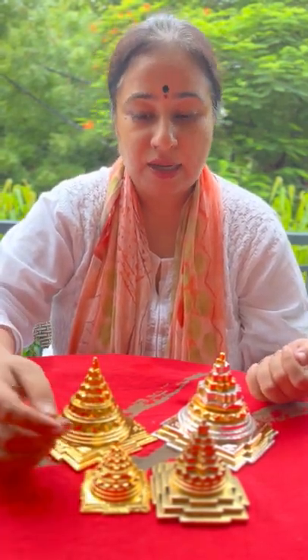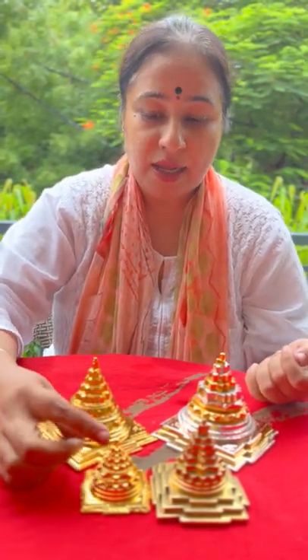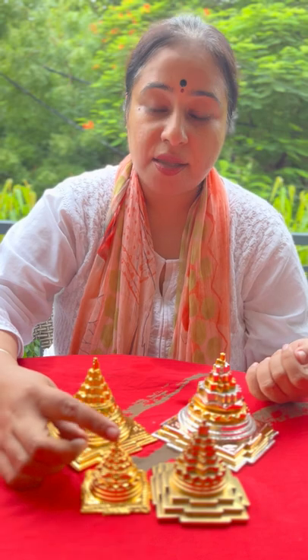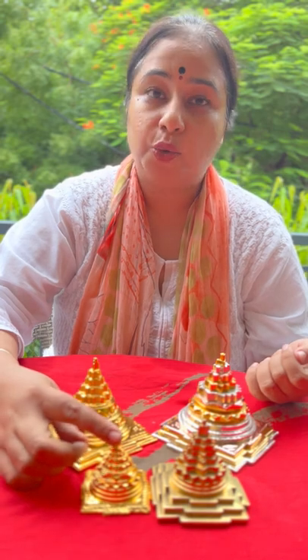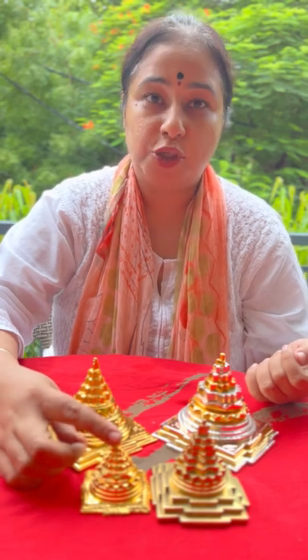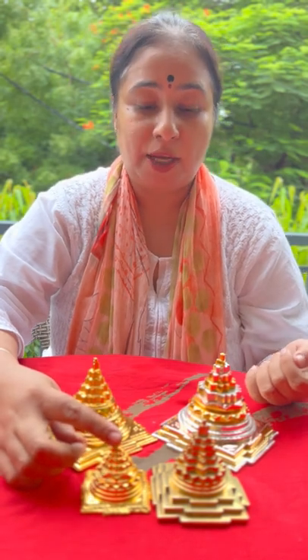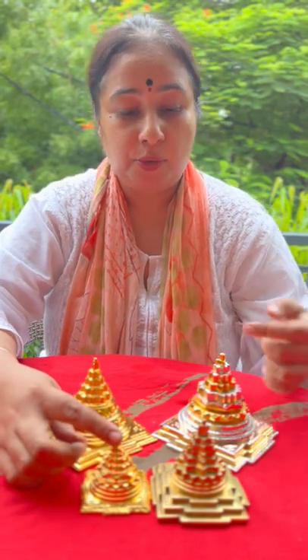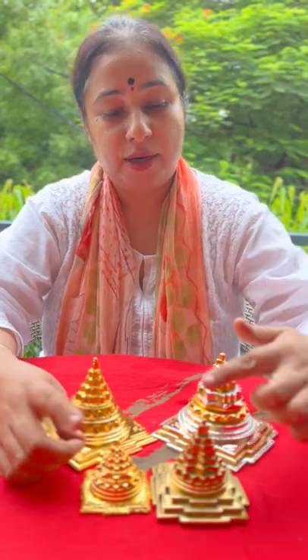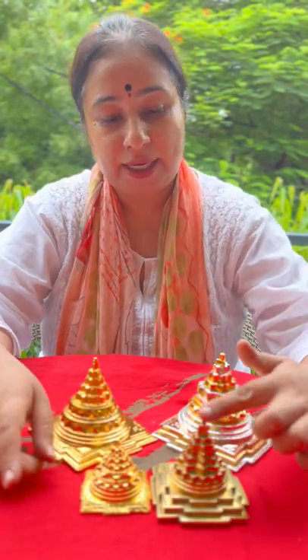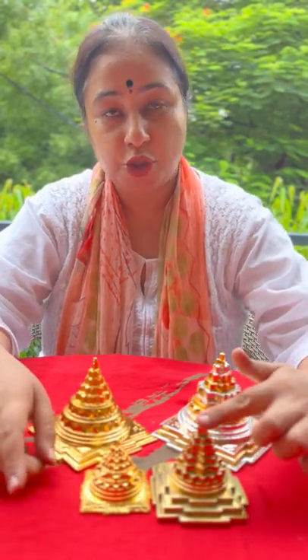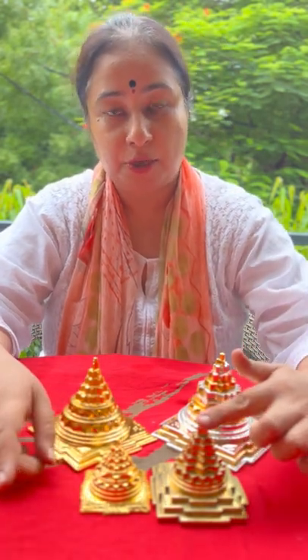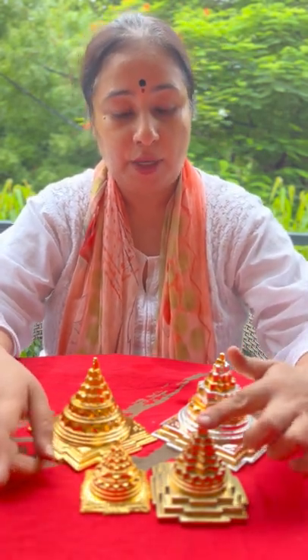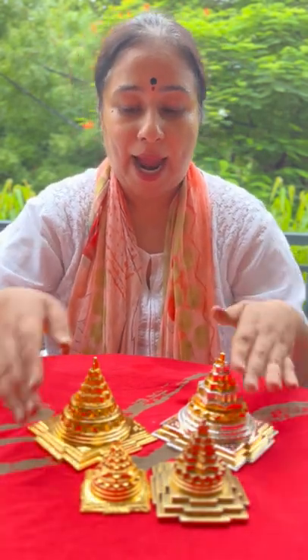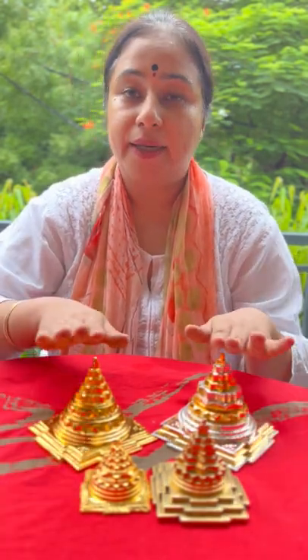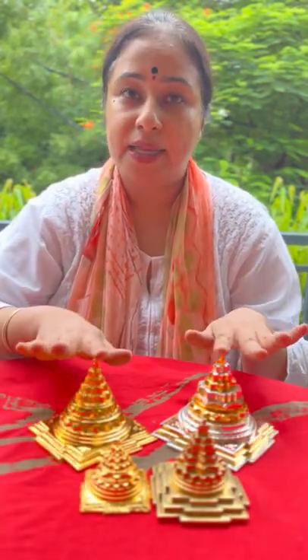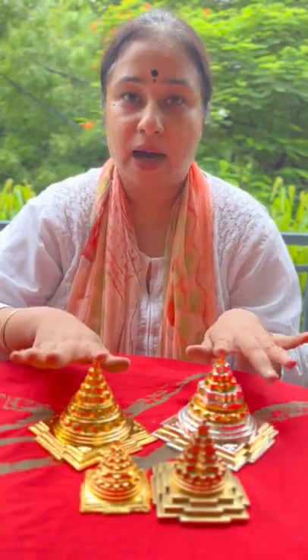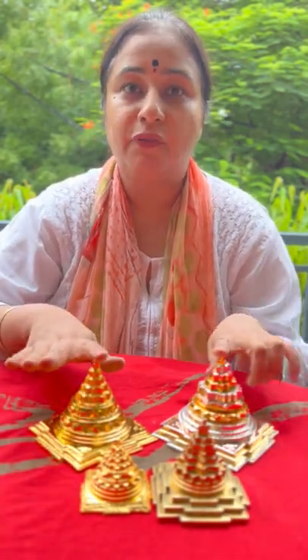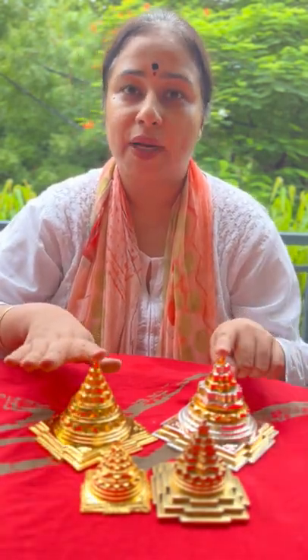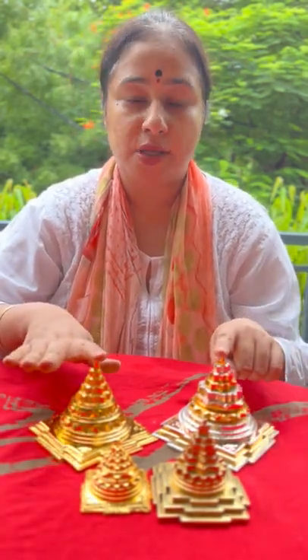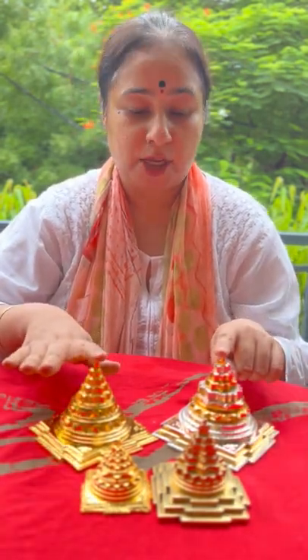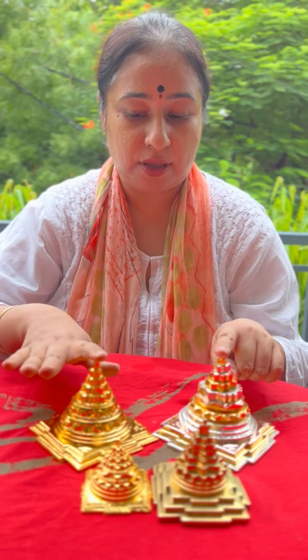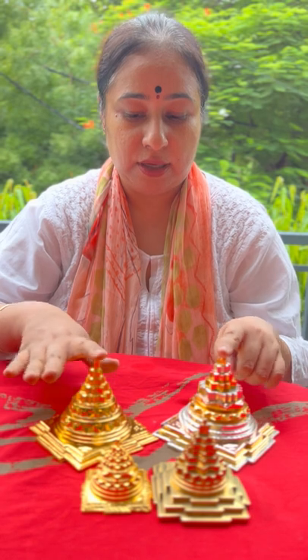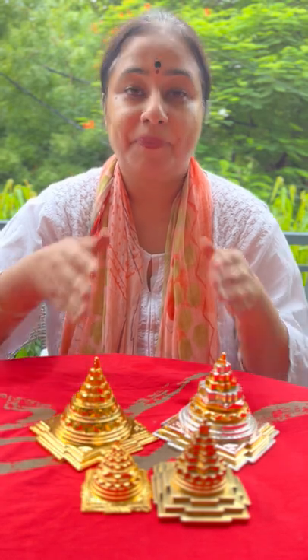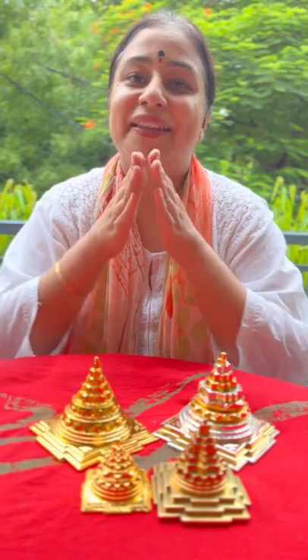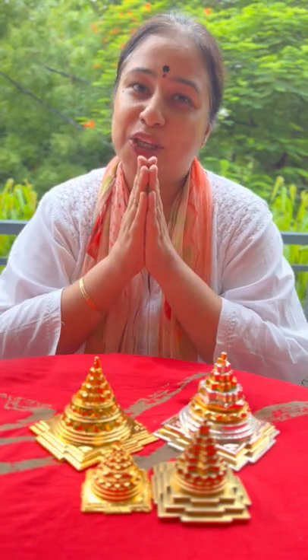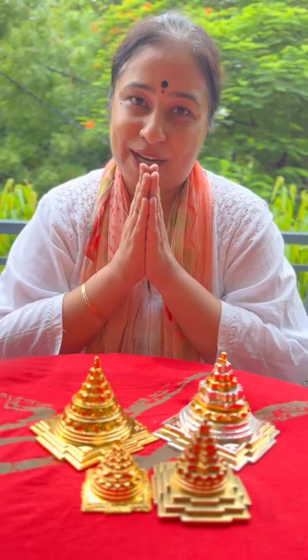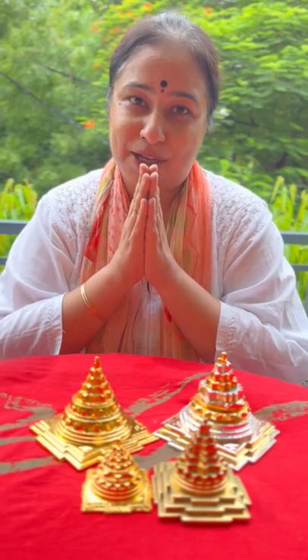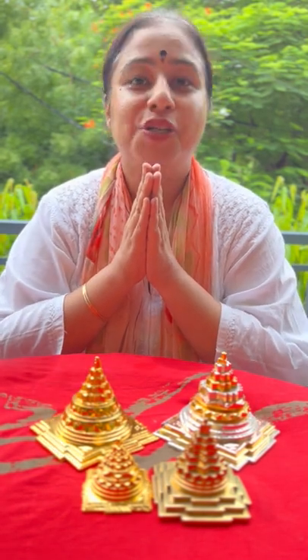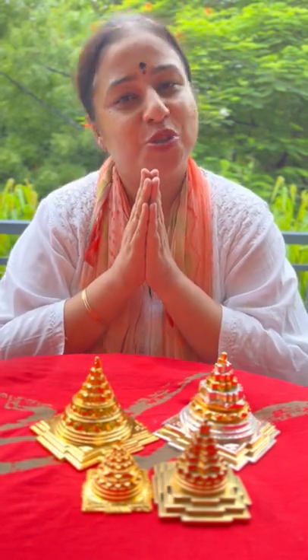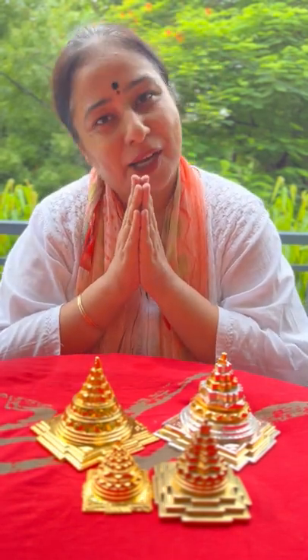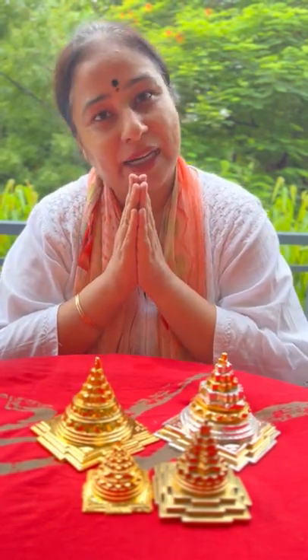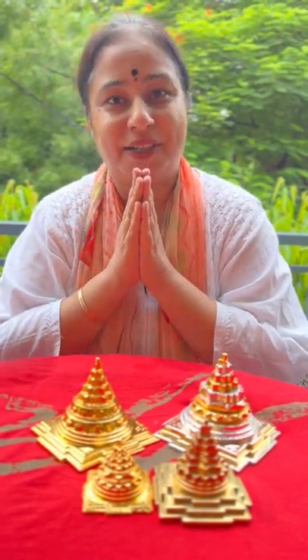This is a 2 inch meru, a 3 inch meru, and these are 4 inch merus. Thank you very much. Shri Matre Namaha.